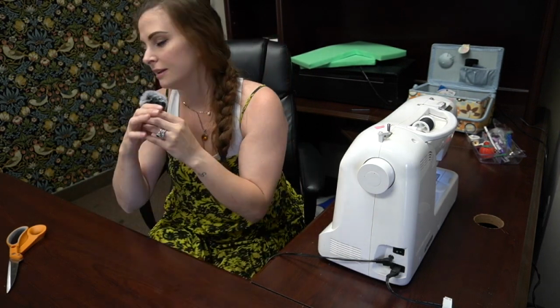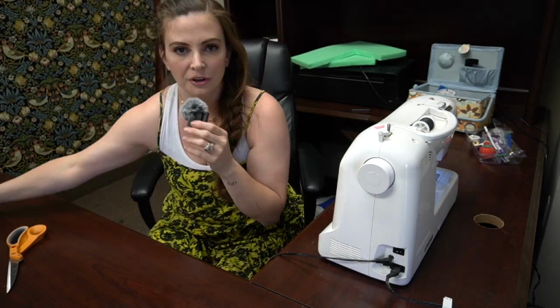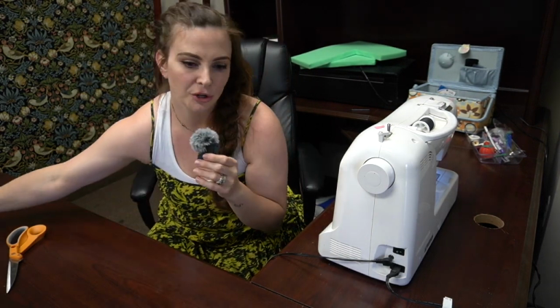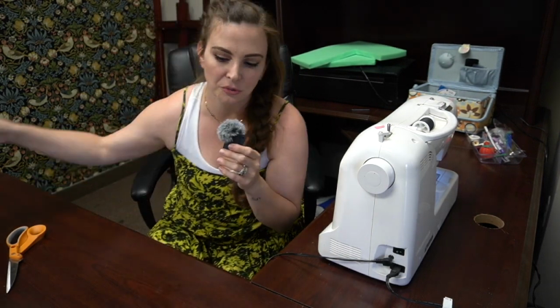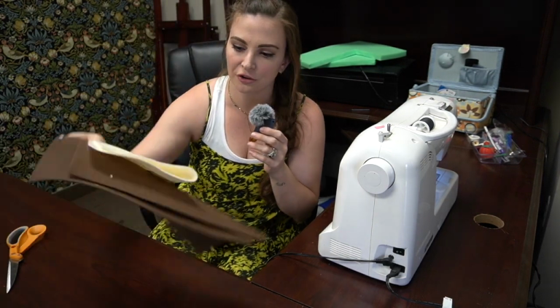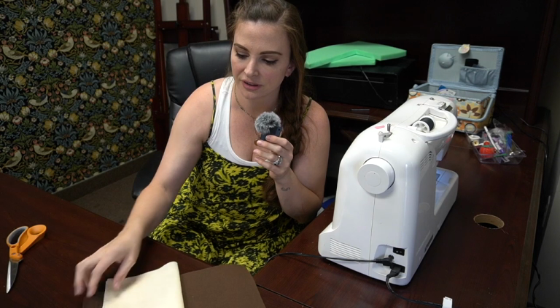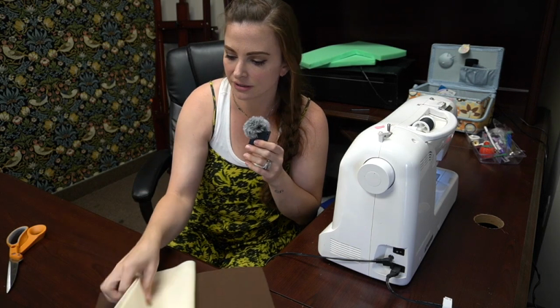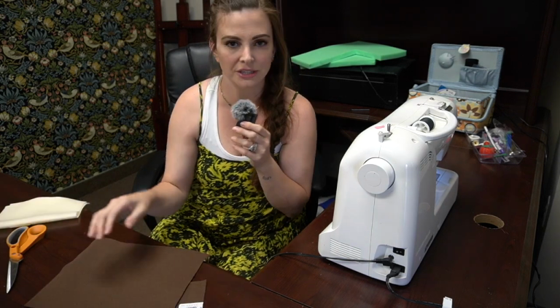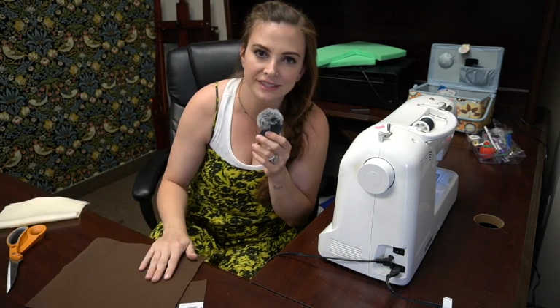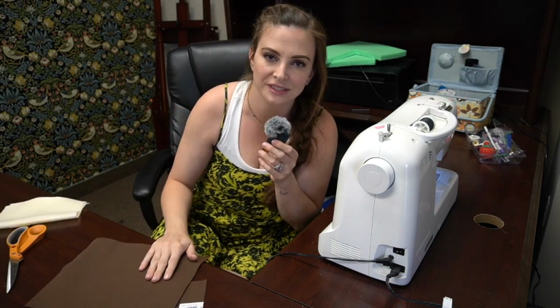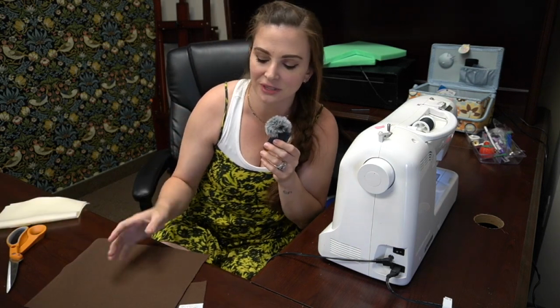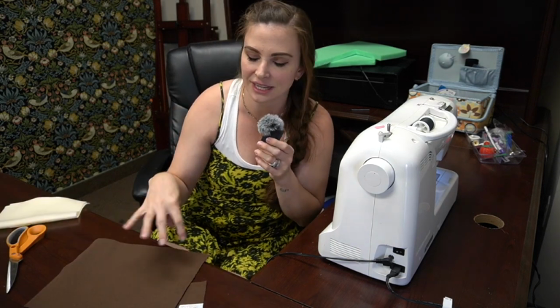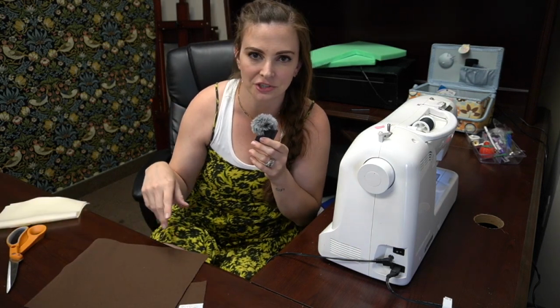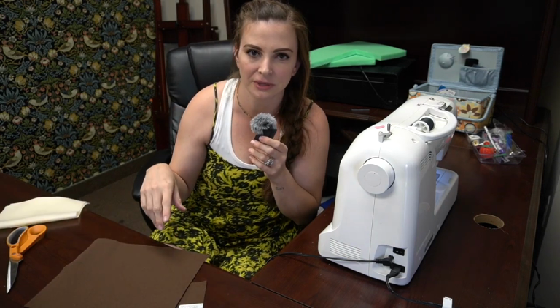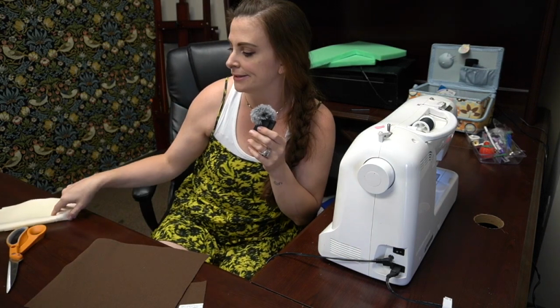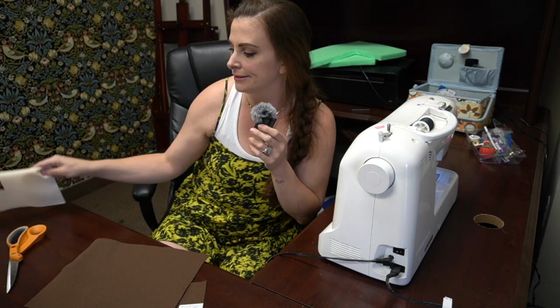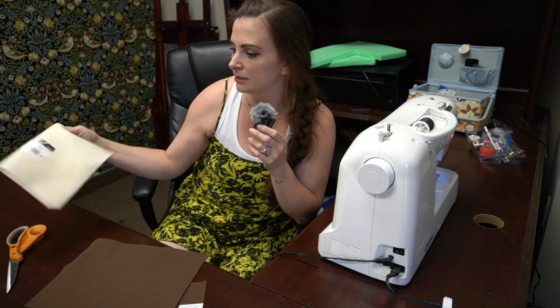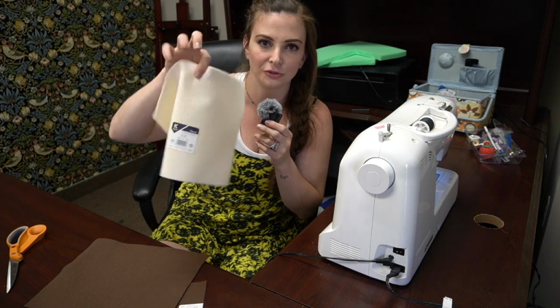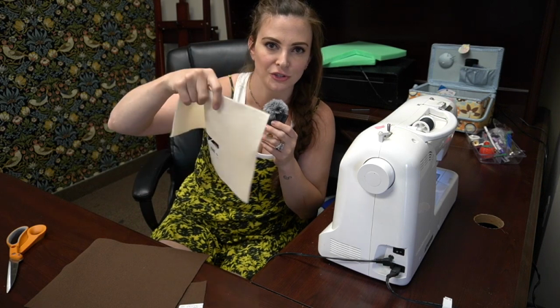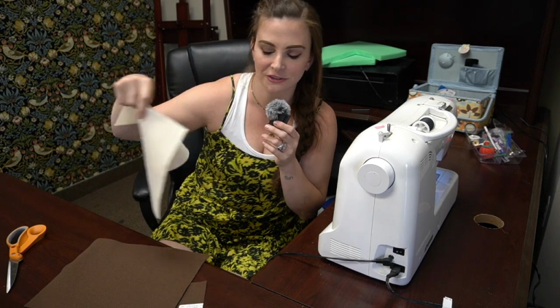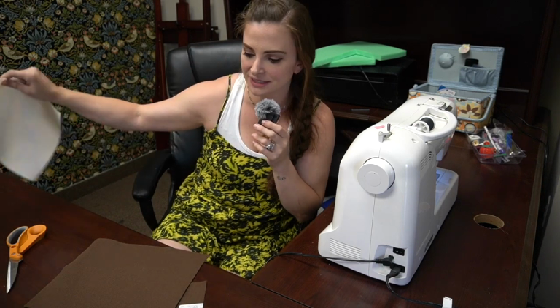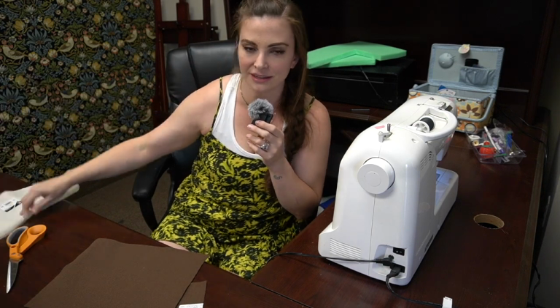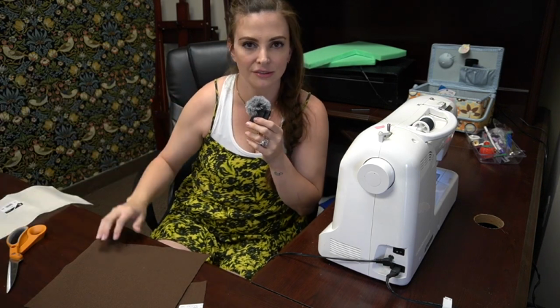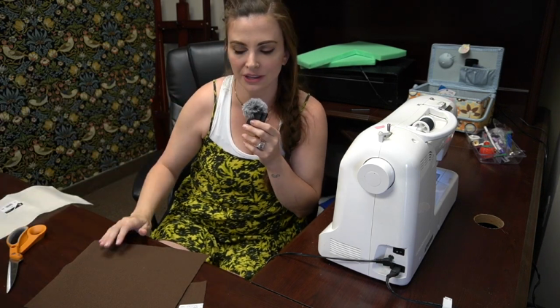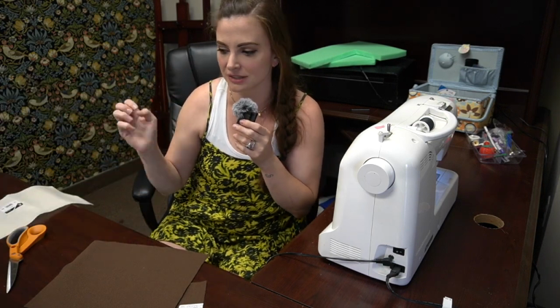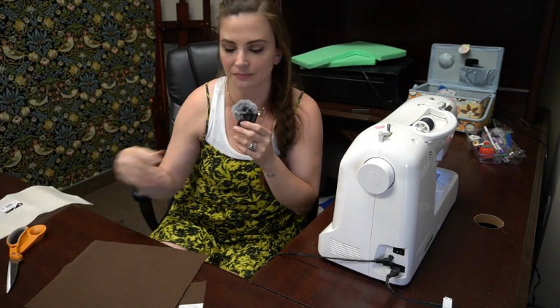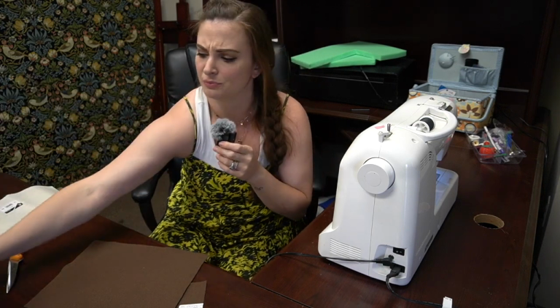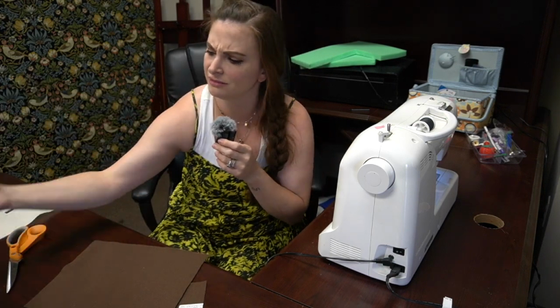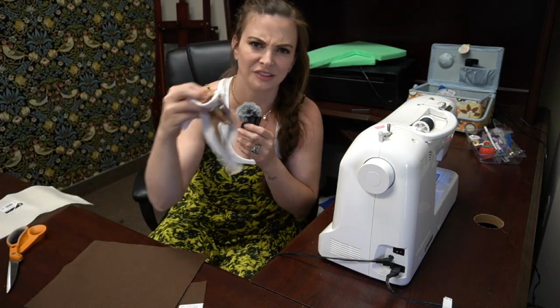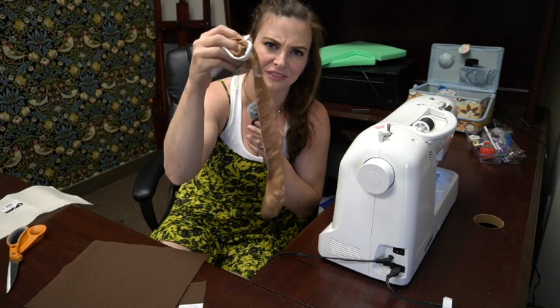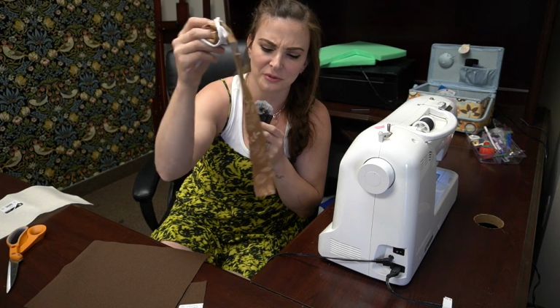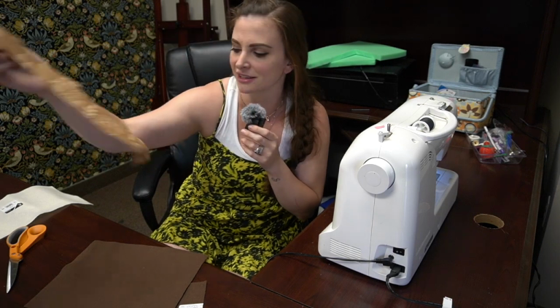Now onto our little bear friend. I'm just going to trace out a simple teddy bear shape and a little circle for the face, then sew it all together and stuff some fabric remnants in there.